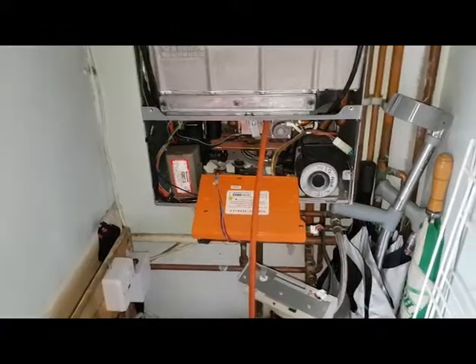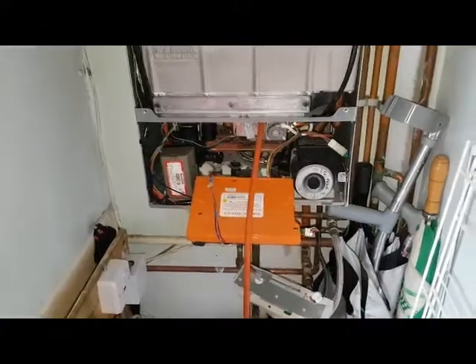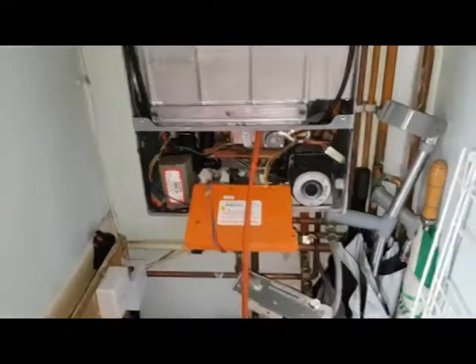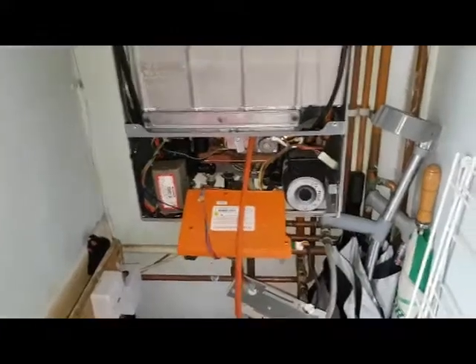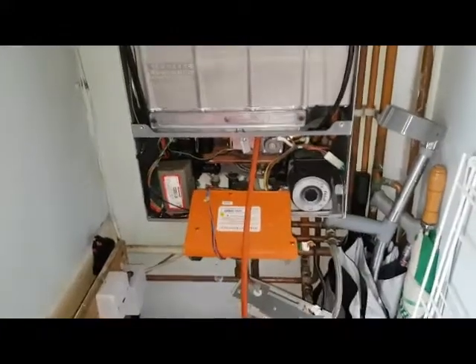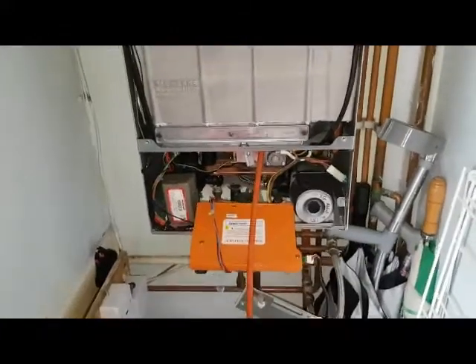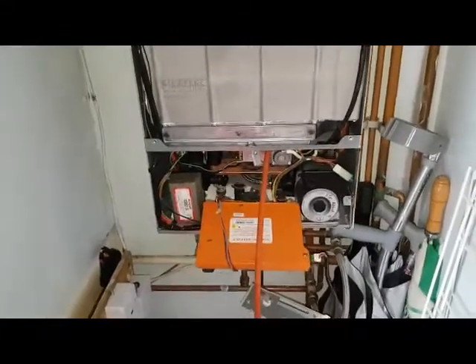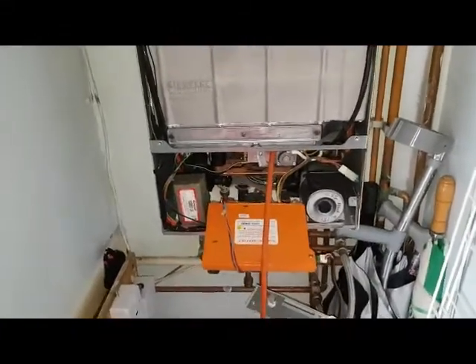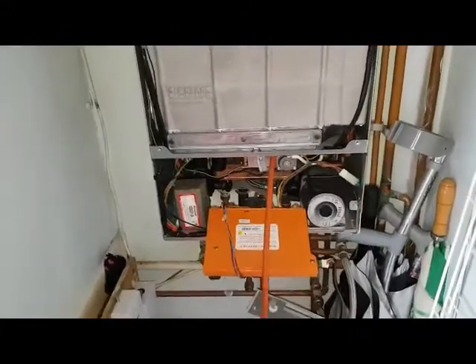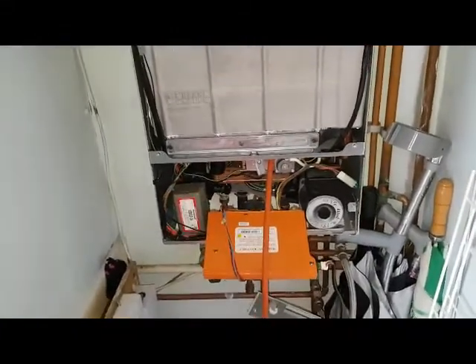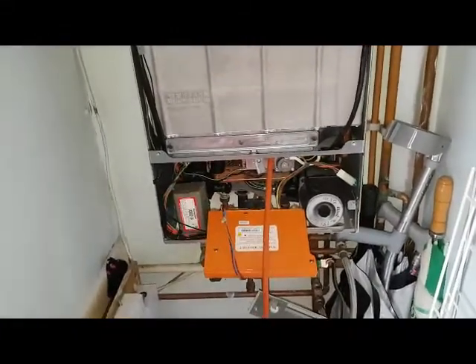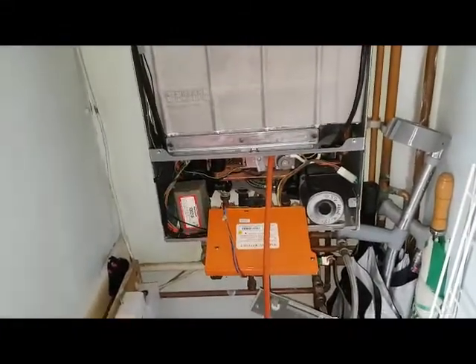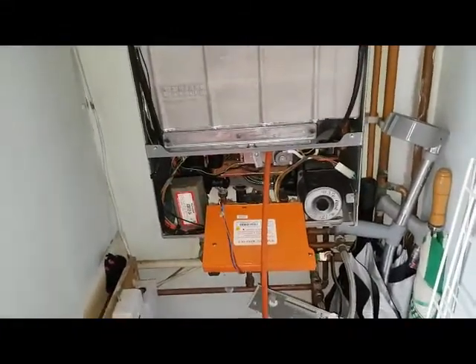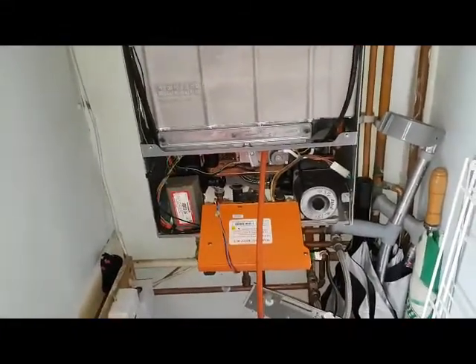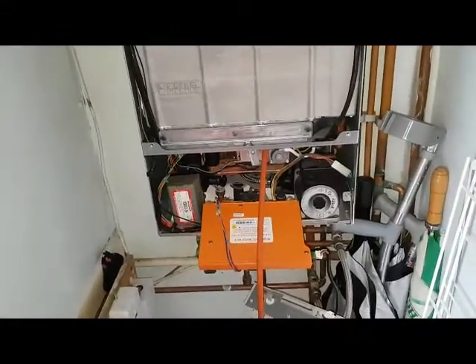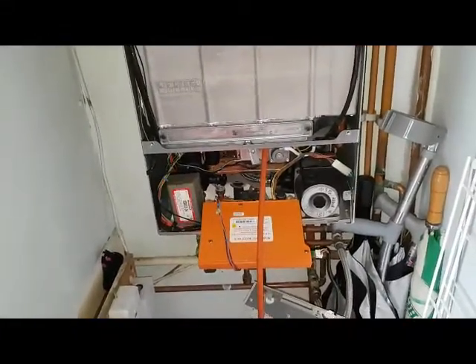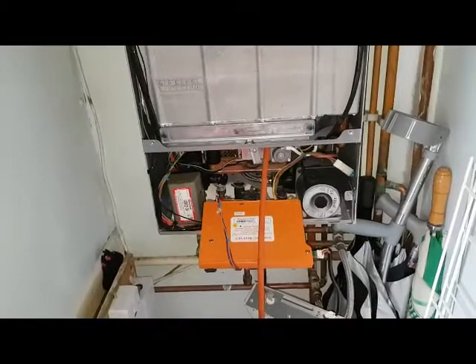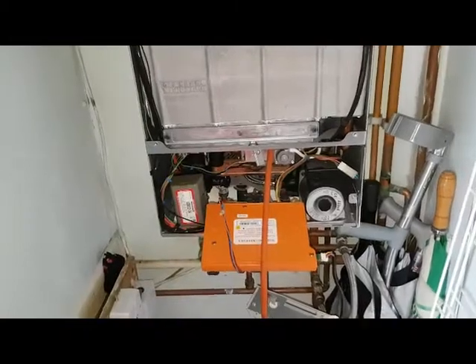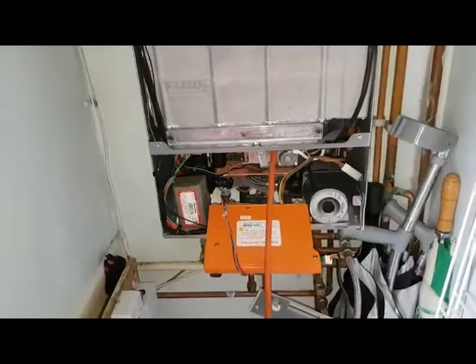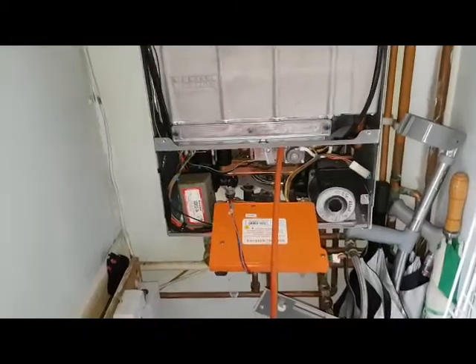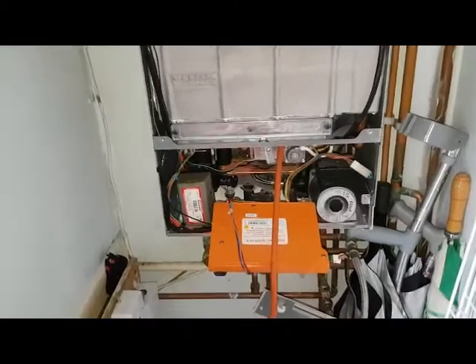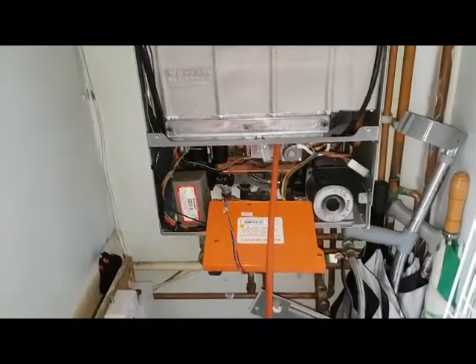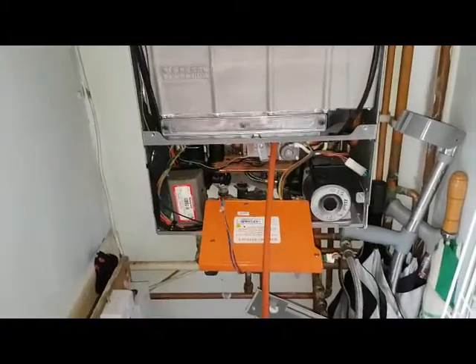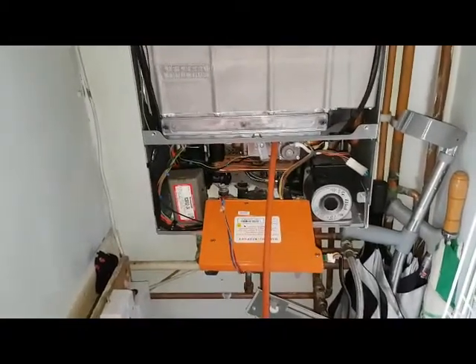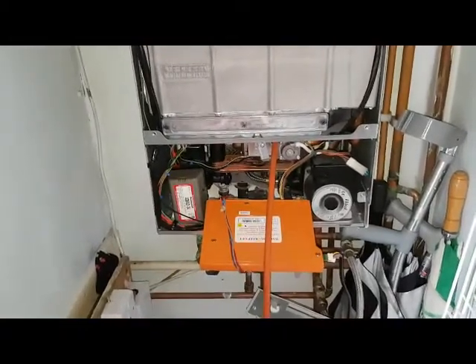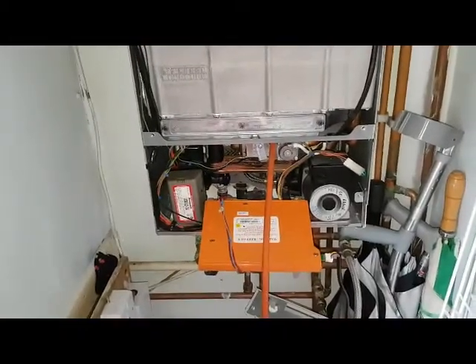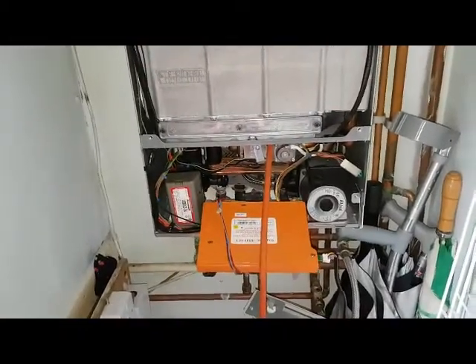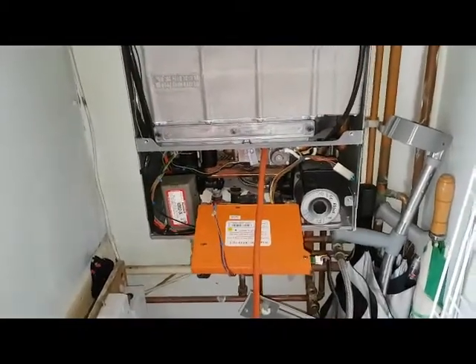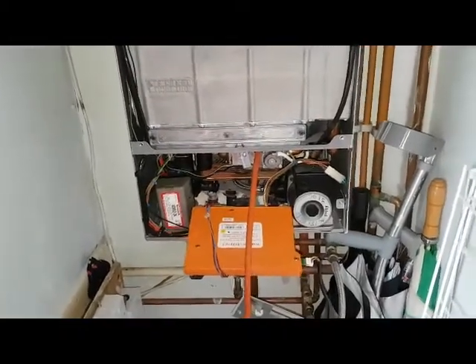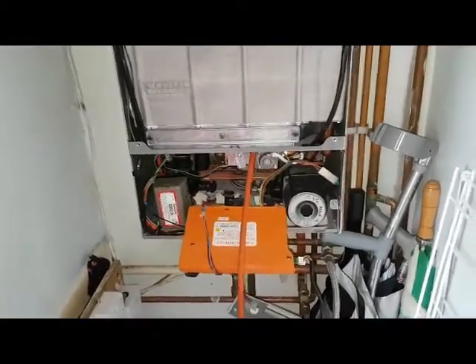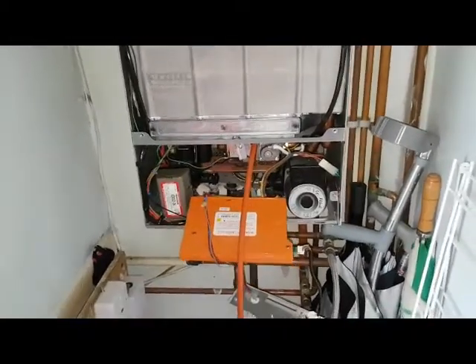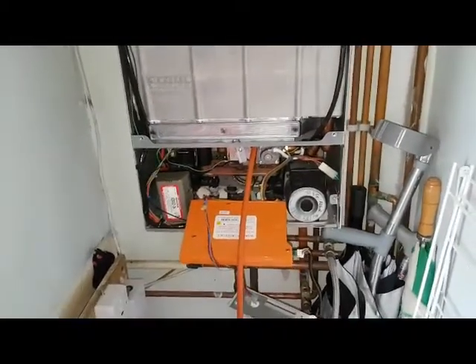Hi, this is Tony from A&R Boilers, members of the Engineer Team Network. Today's boiler we're looking at is the Ideal ISA HE30.